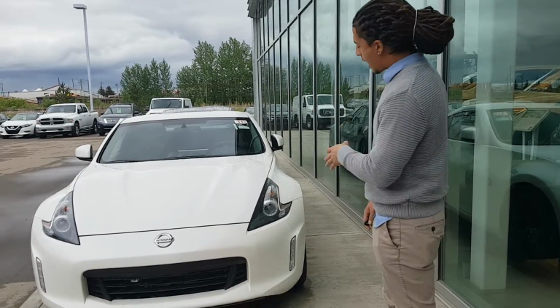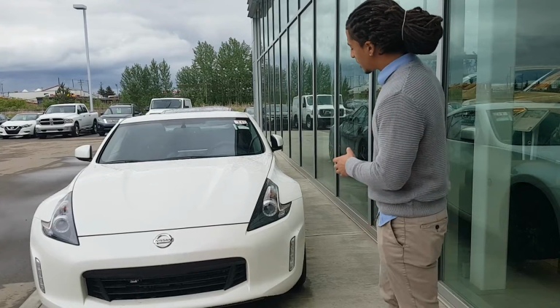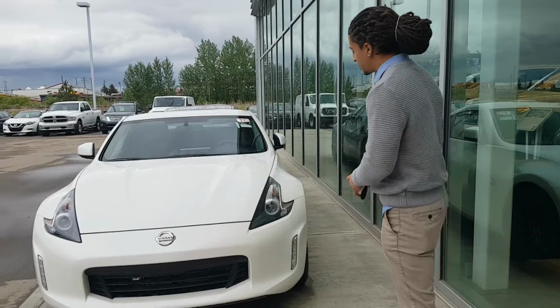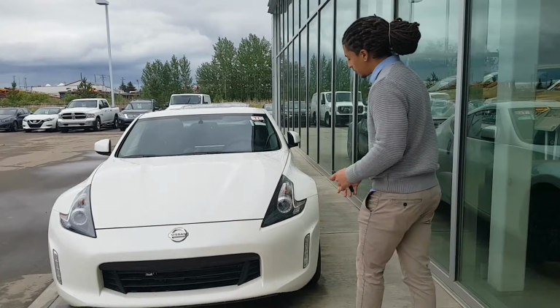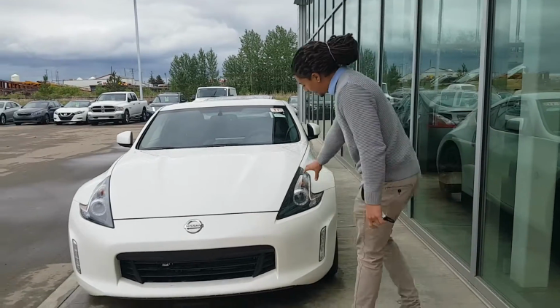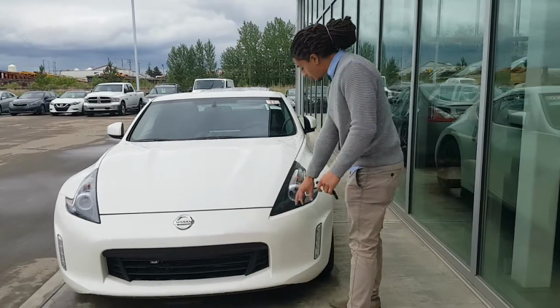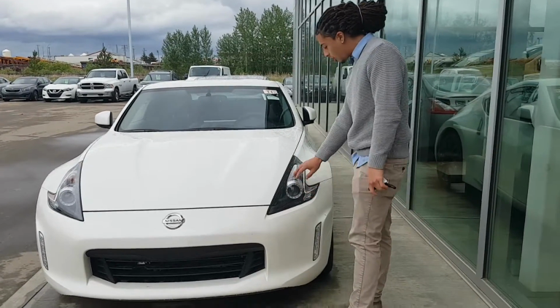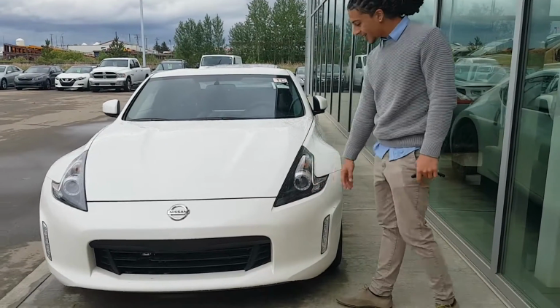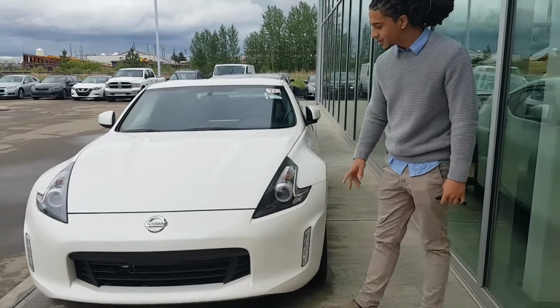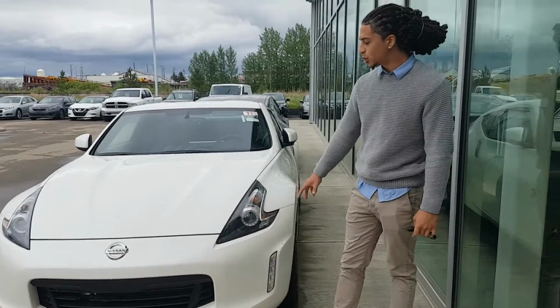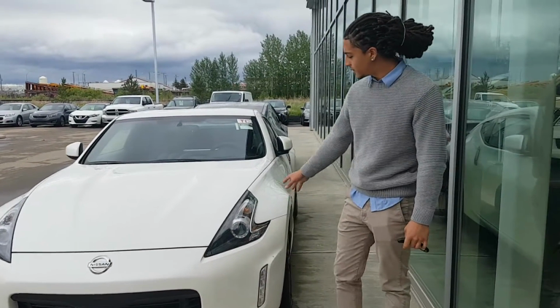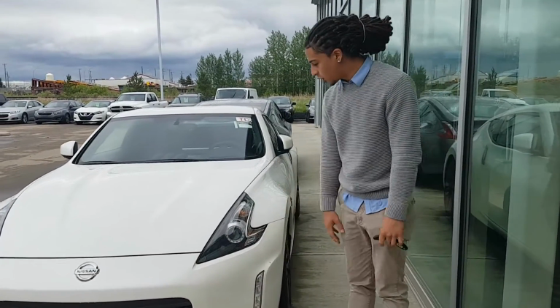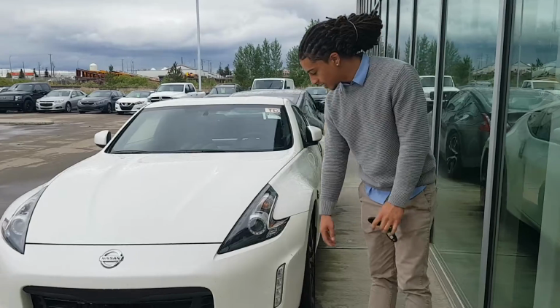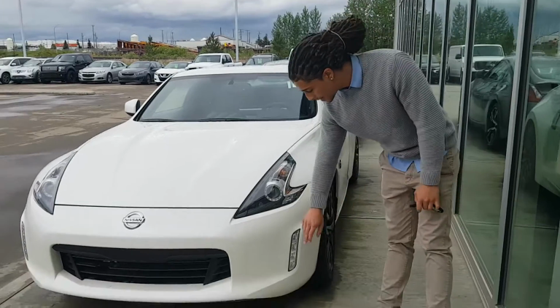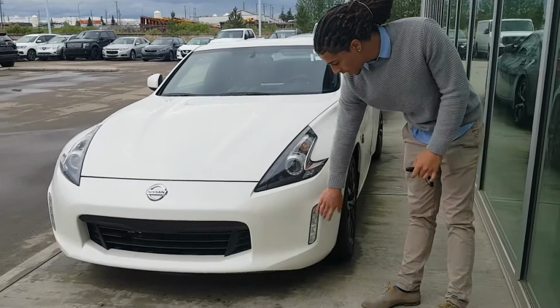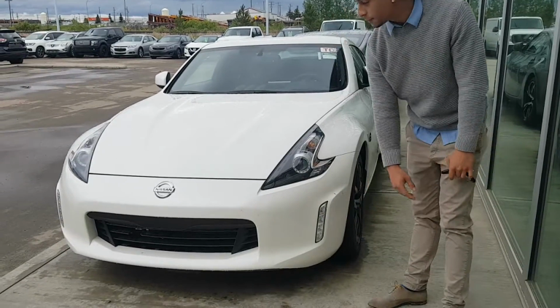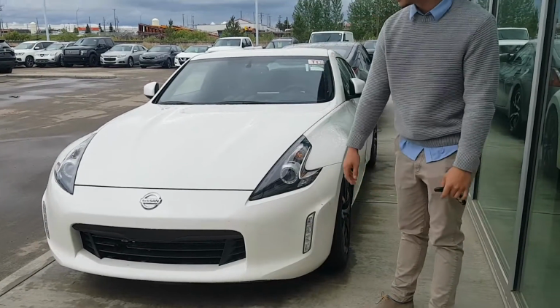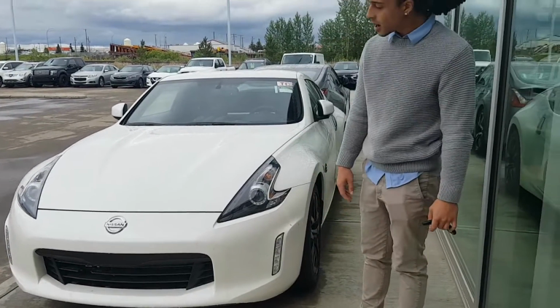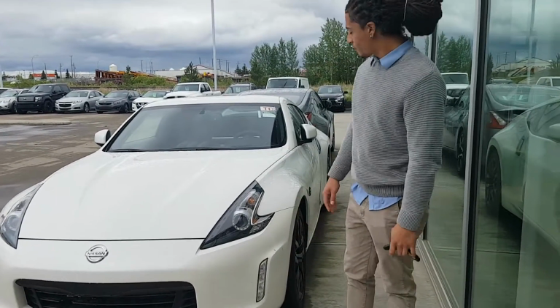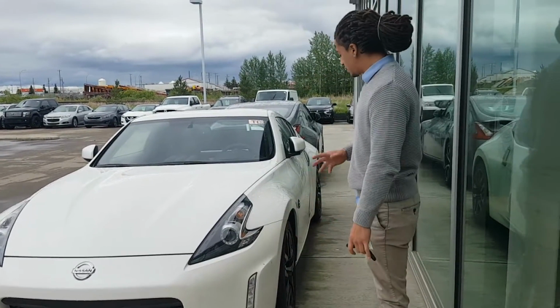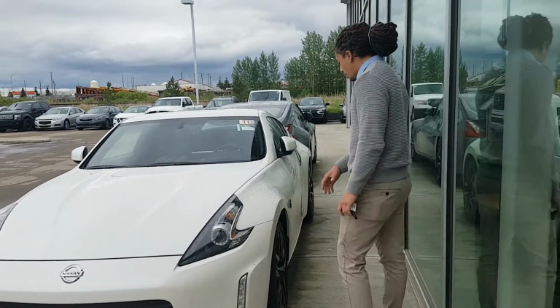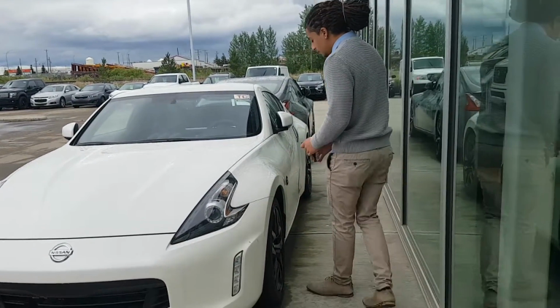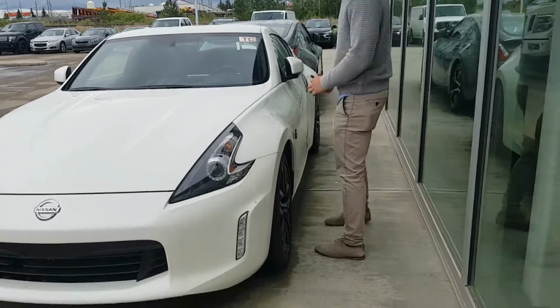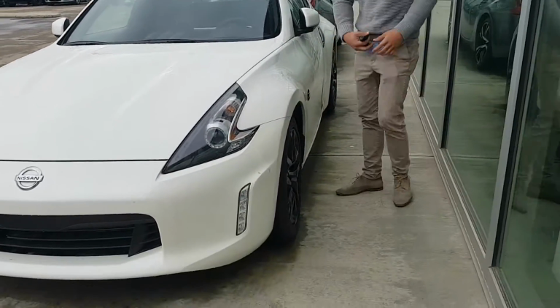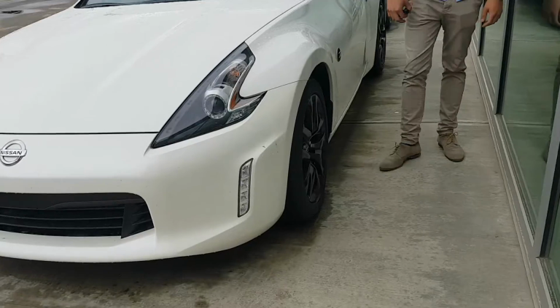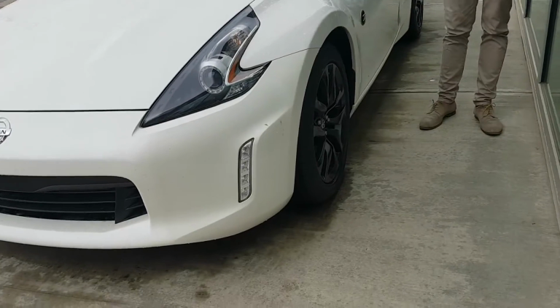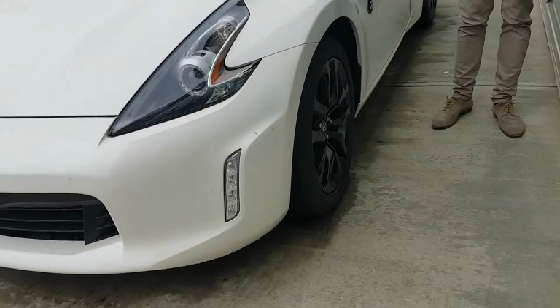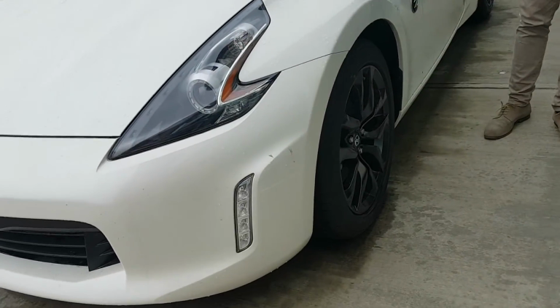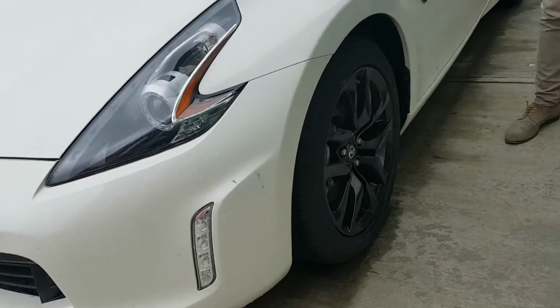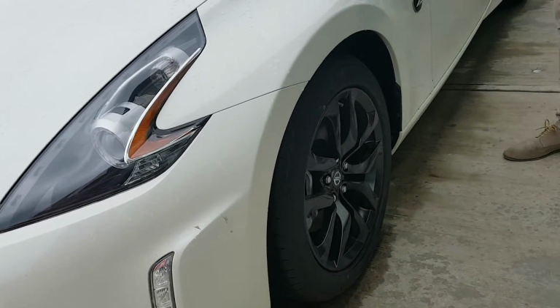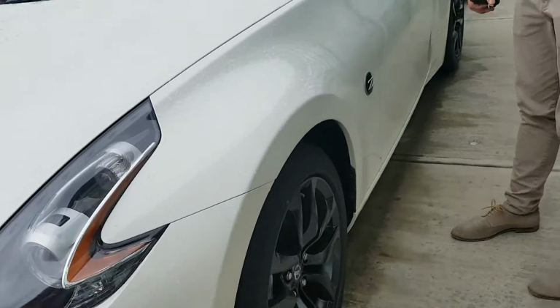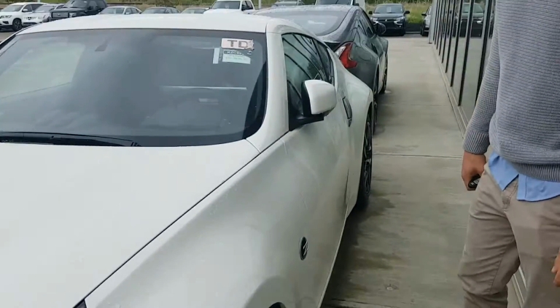You get these beautiful black housing on the headlights that looks super sharp — it's a nice contrast against the white. The fog lights down there, and you get all black aluminum alloys here. Very sharp, especially on the white vehicle. Looks very good.